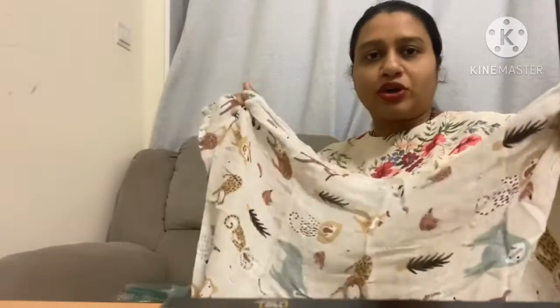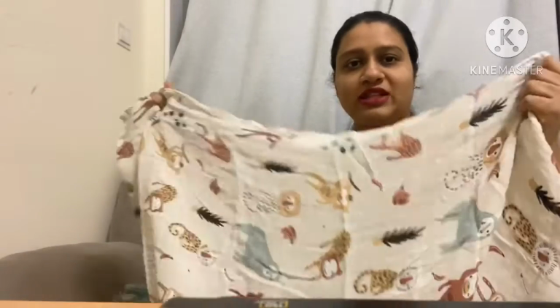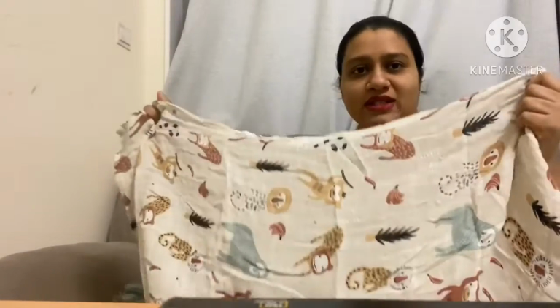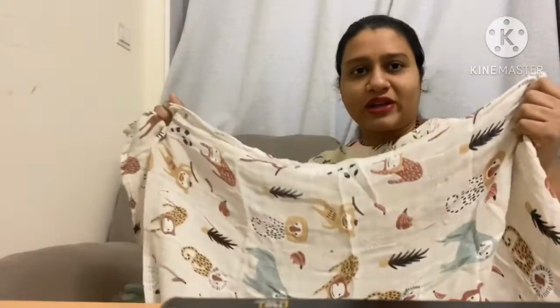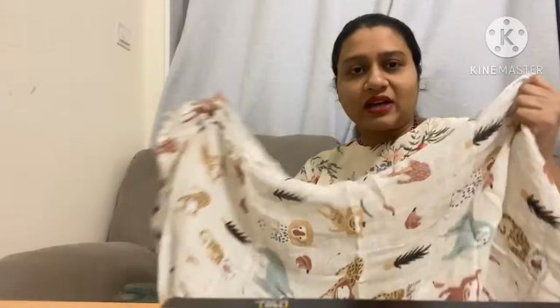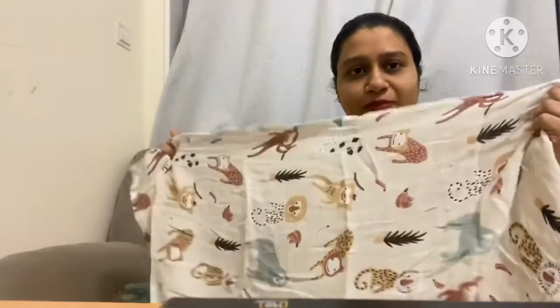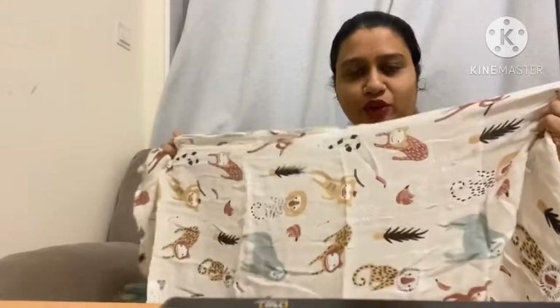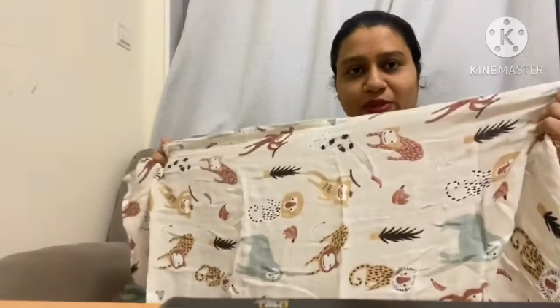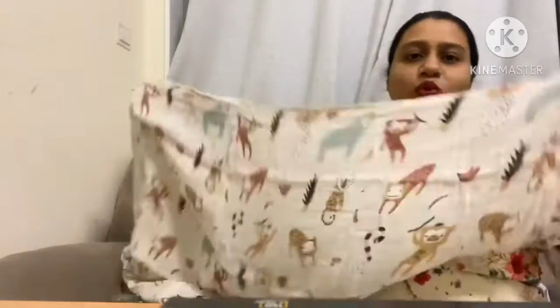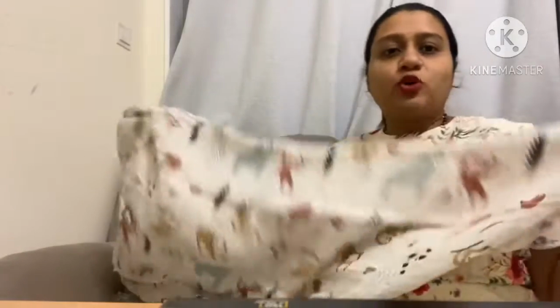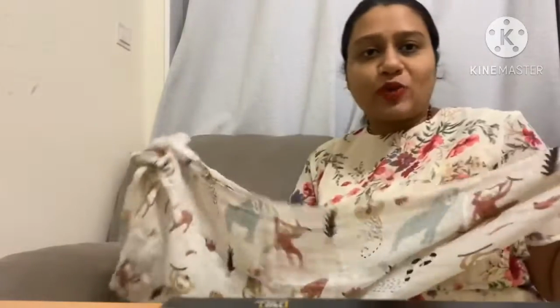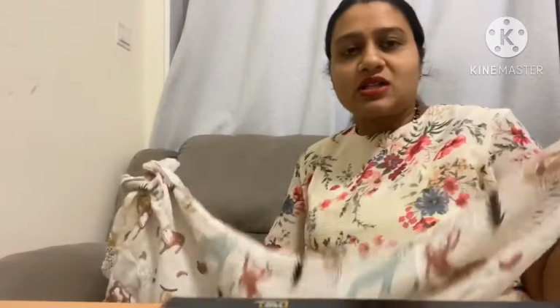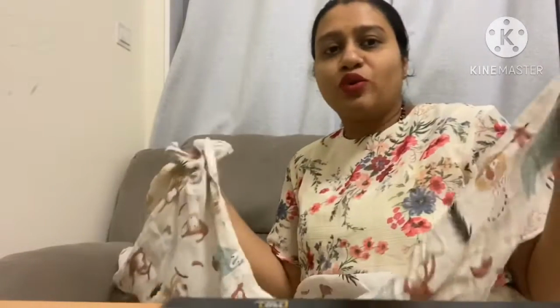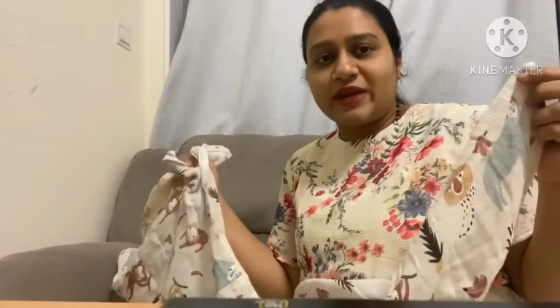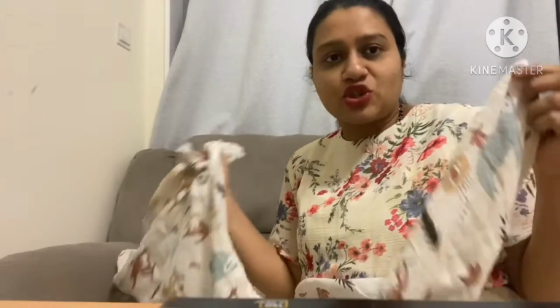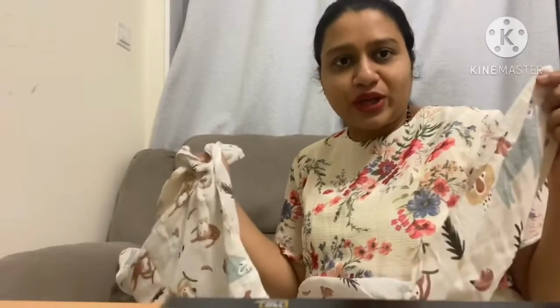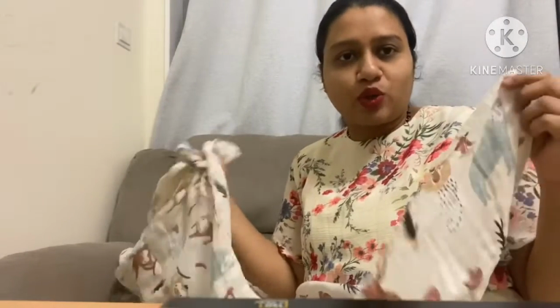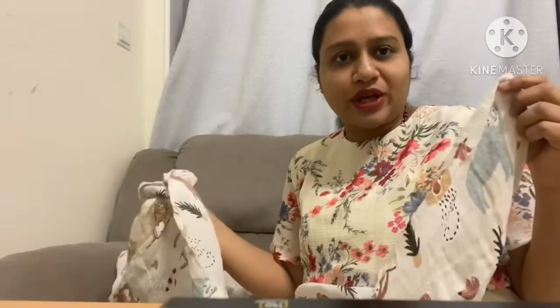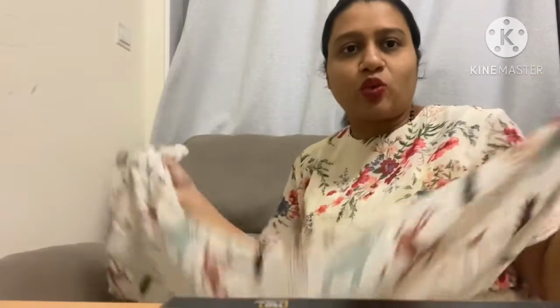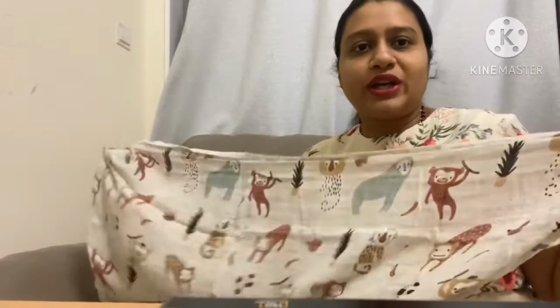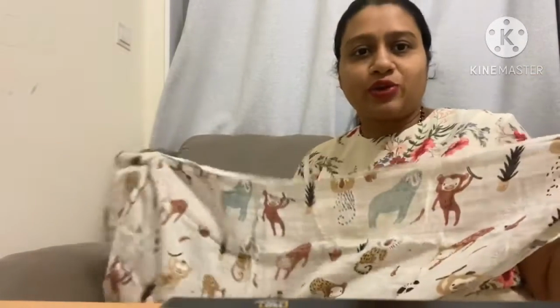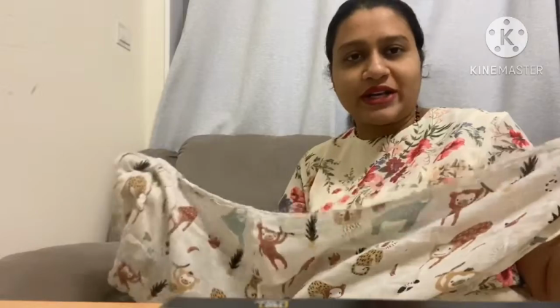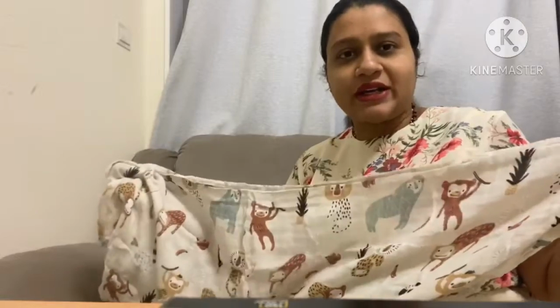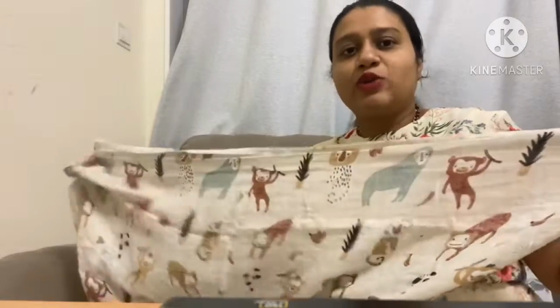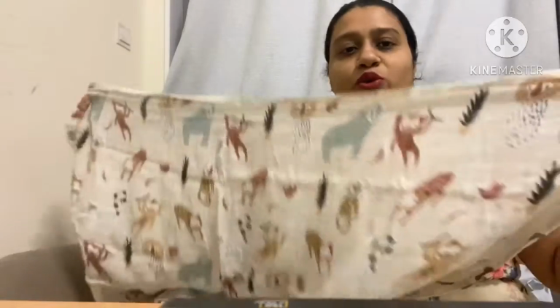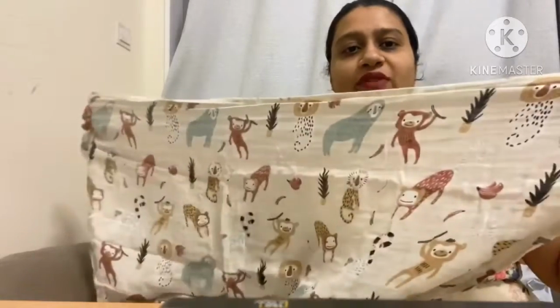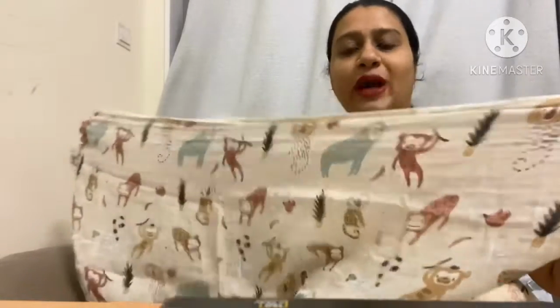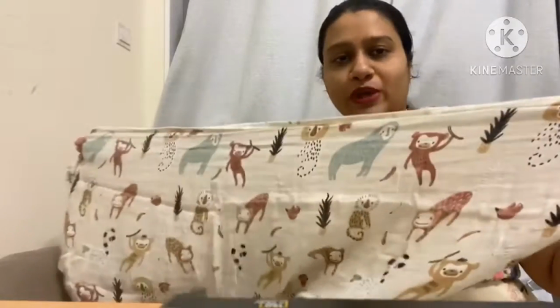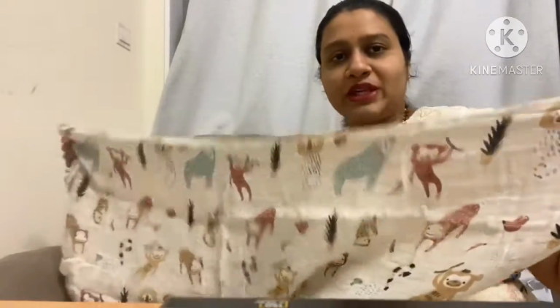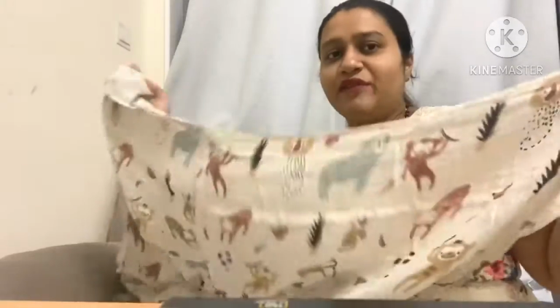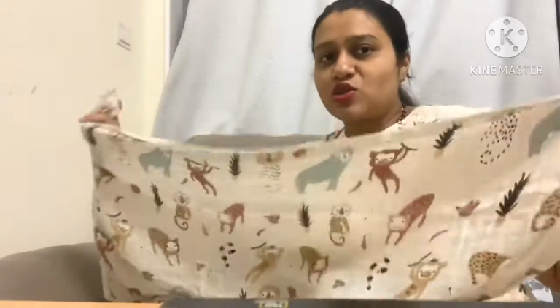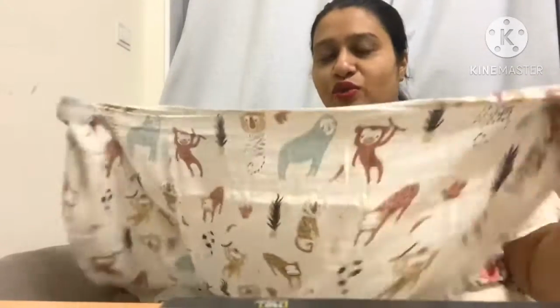These muslin swaddles are a great buy for your baby. Whenever you buy swaddles, go for dimensions of 120 x 120 or 120 x 110 — that will be good enough to wrap your baby. There are various uses of muslin which I'll be telling you about as well.